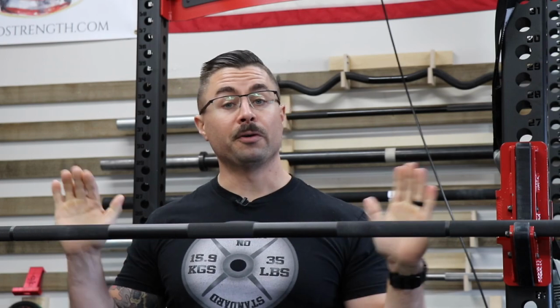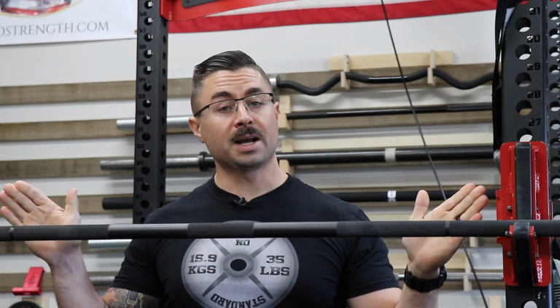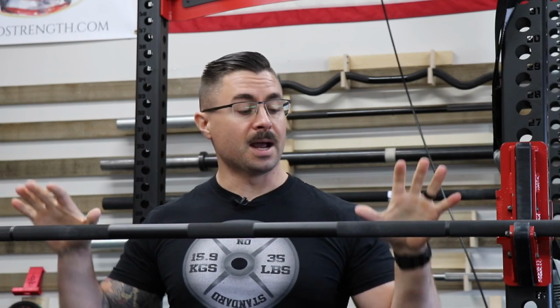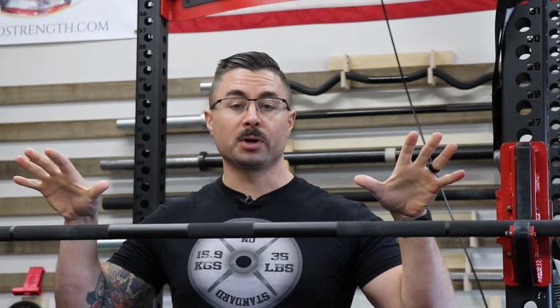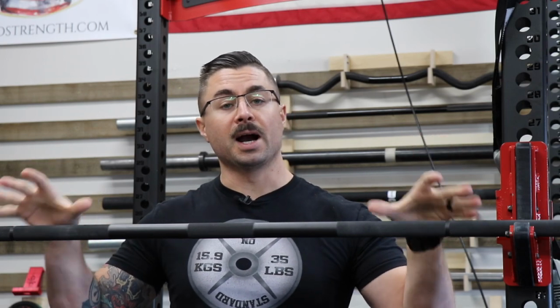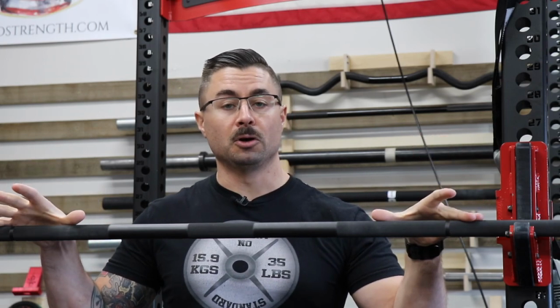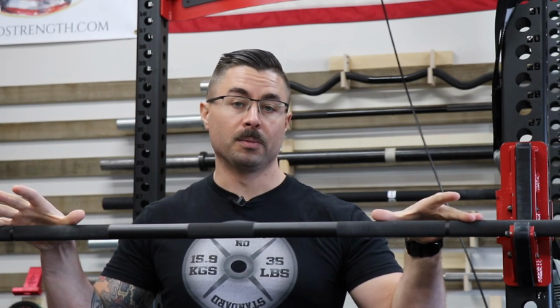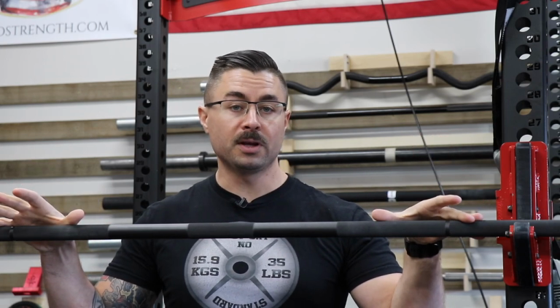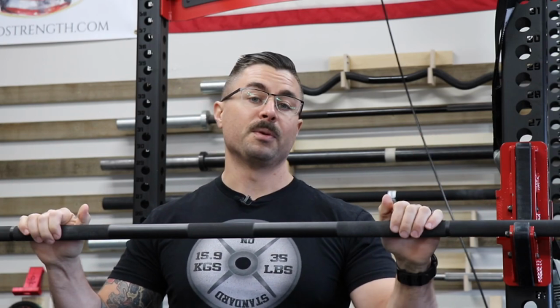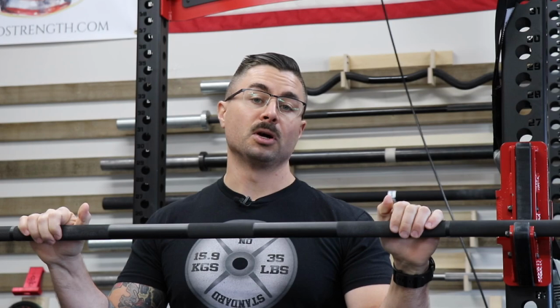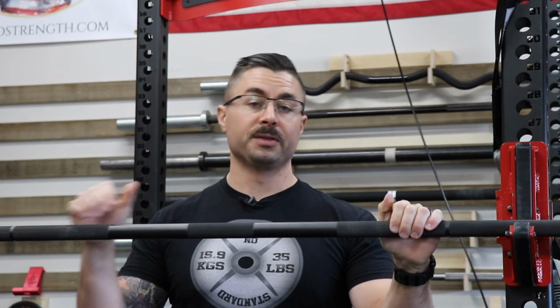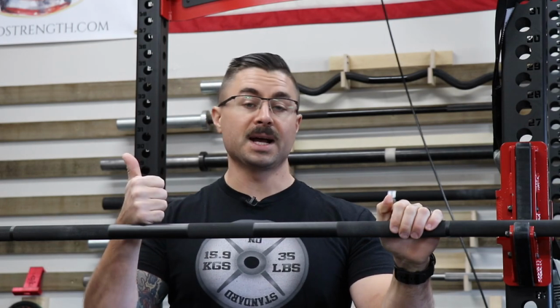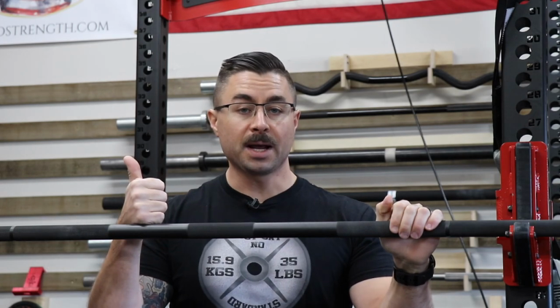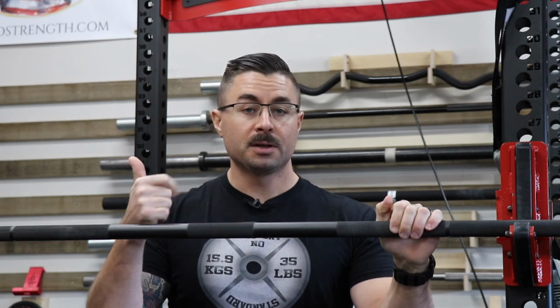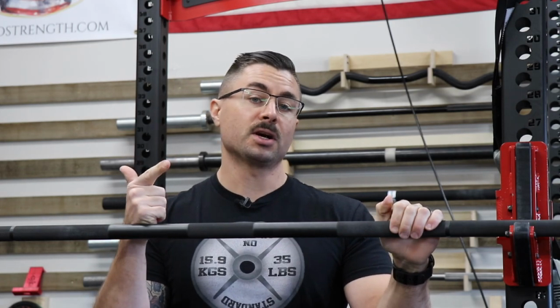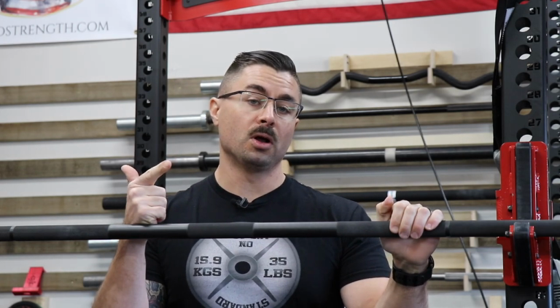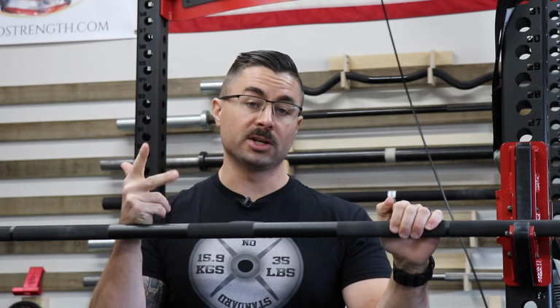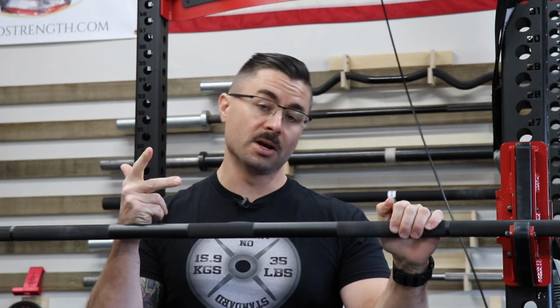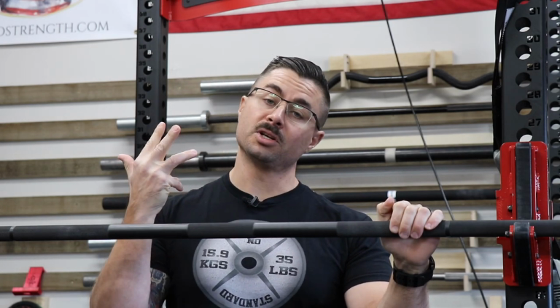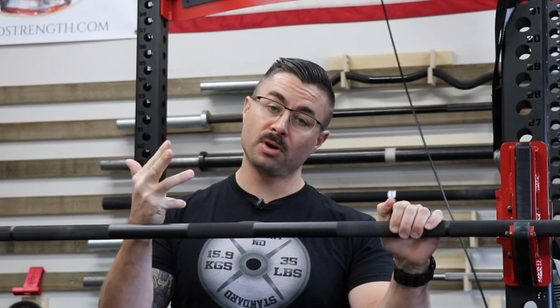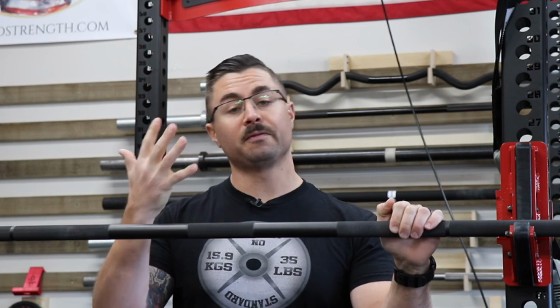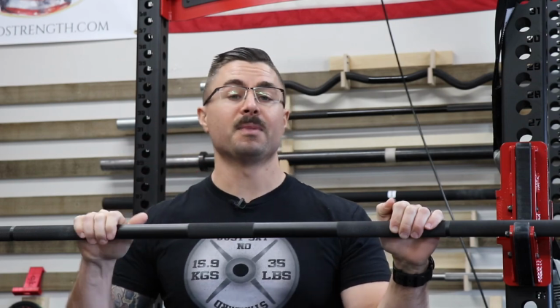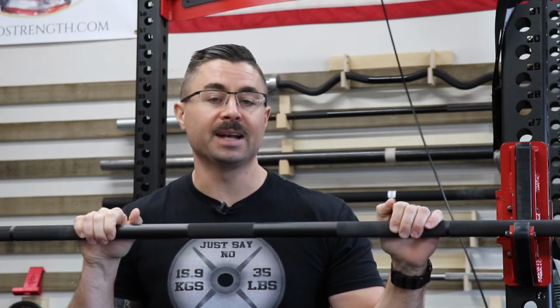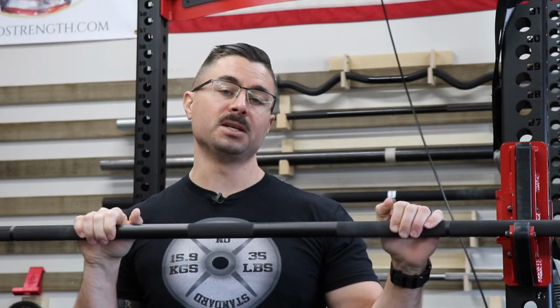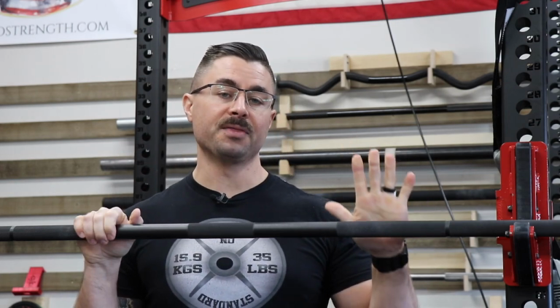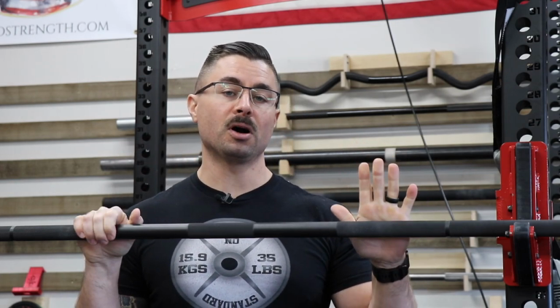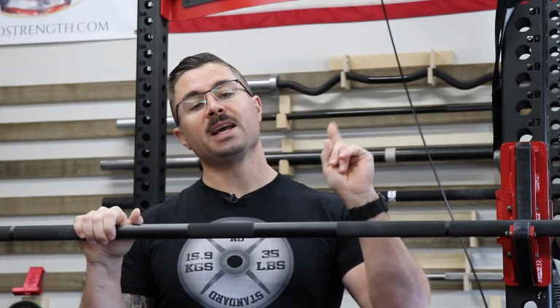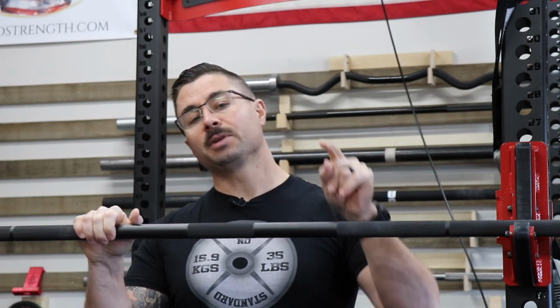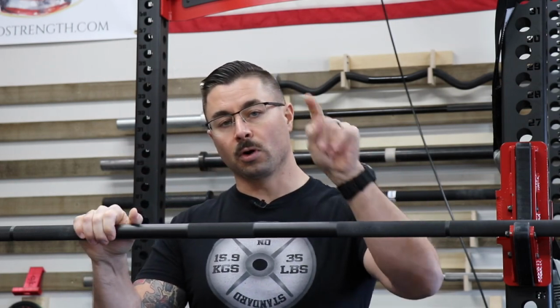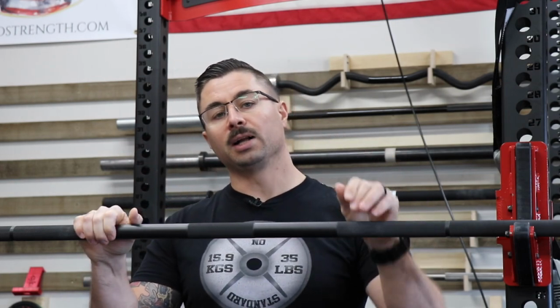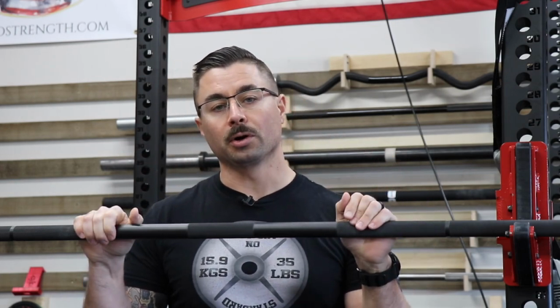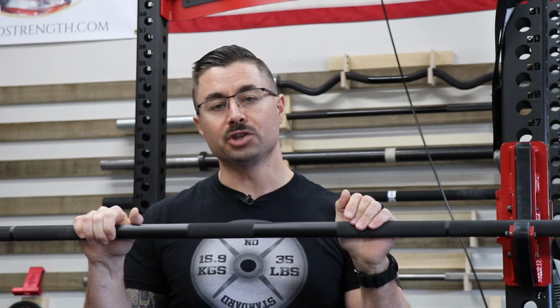Focusing on today, I'm going over the Iron Skull Power Bar review. I'm going to be covering the design specs, the construction quality, my training notes, price, and finally my final opinions on this bar — is it something that's worthwhile in your garage gym?